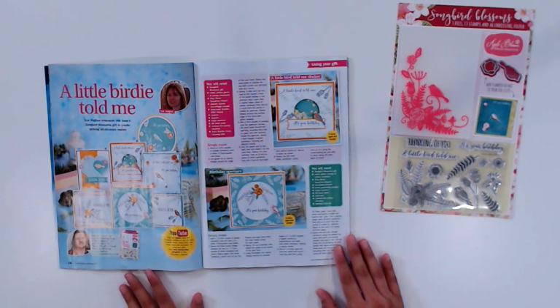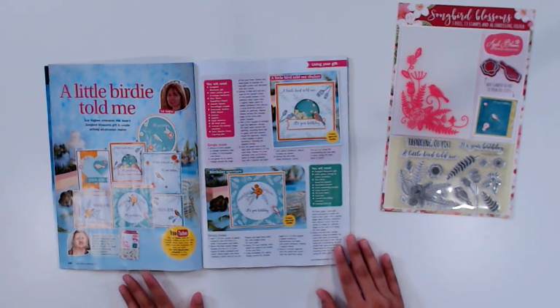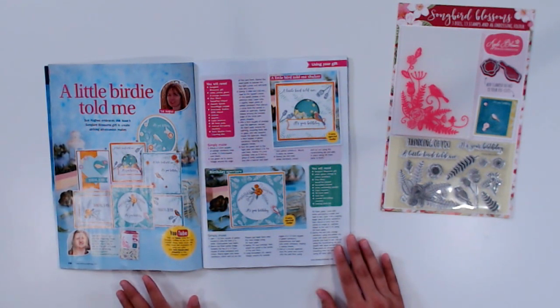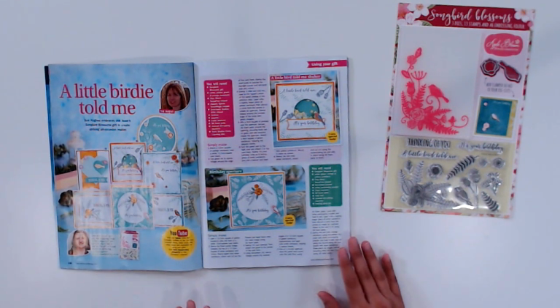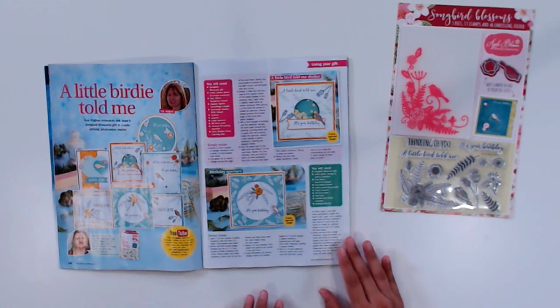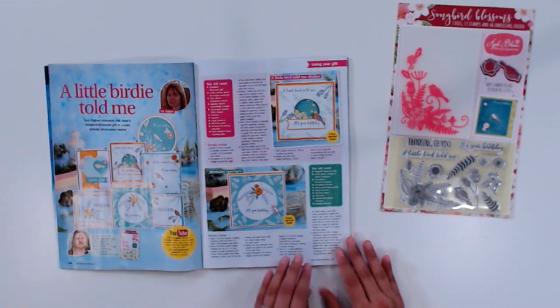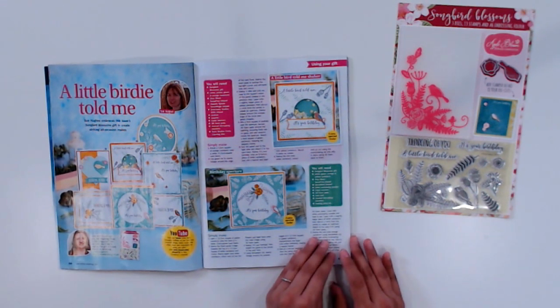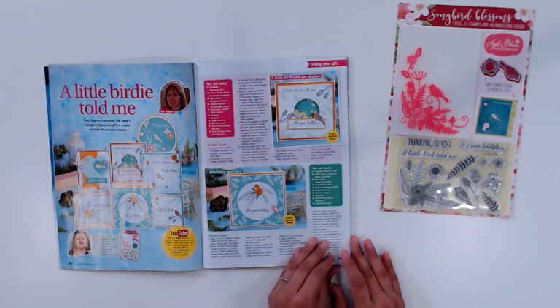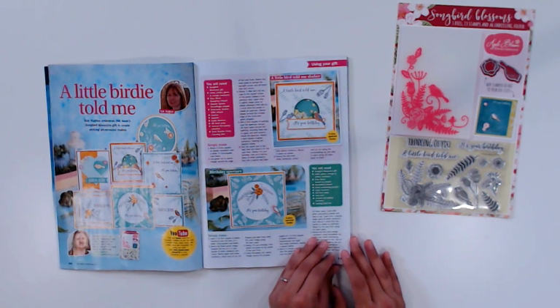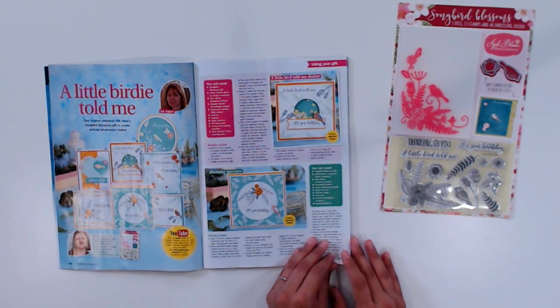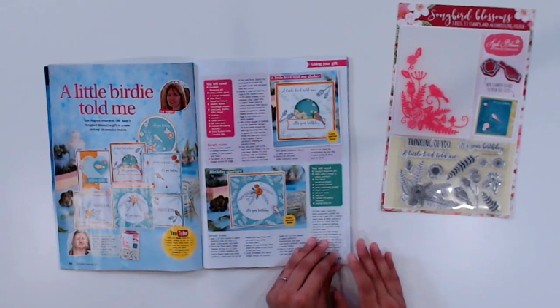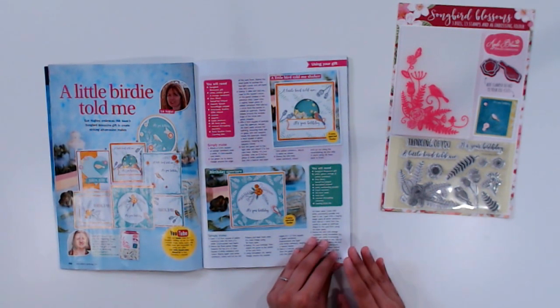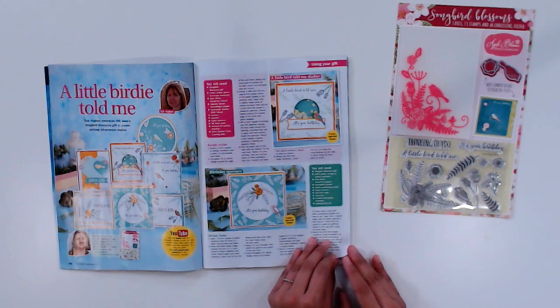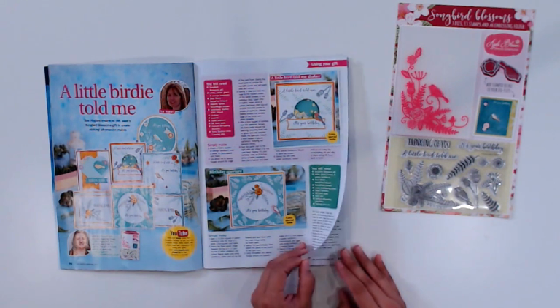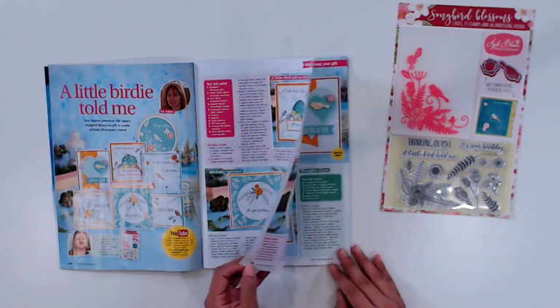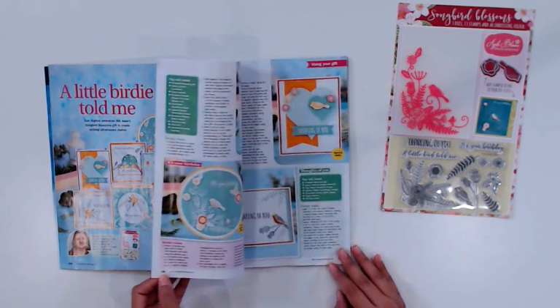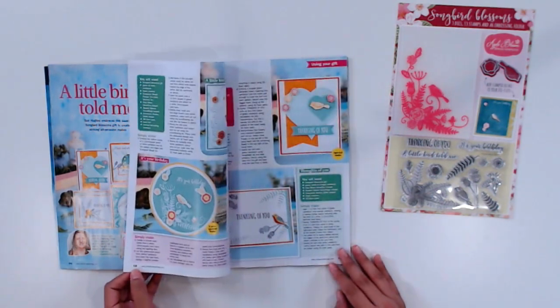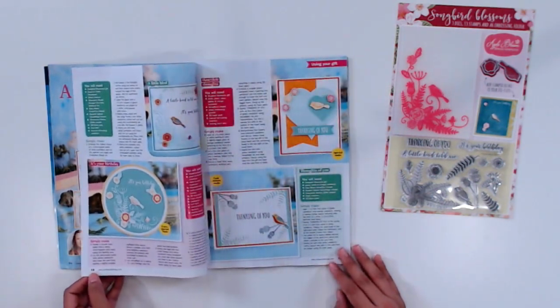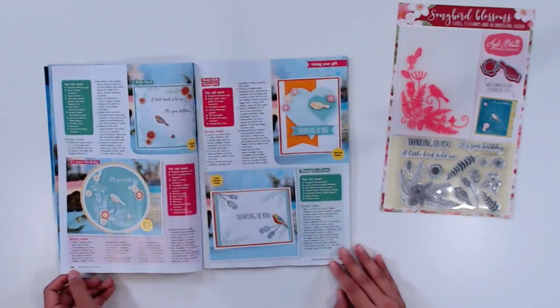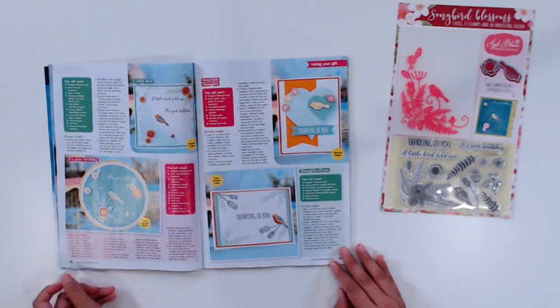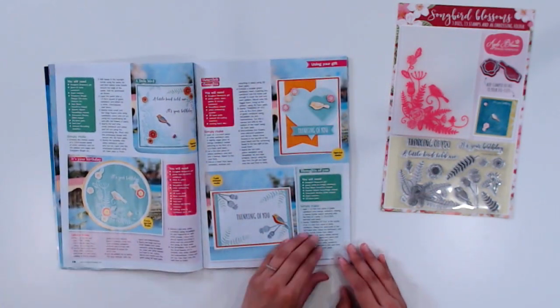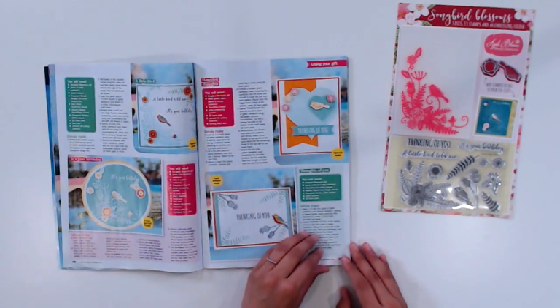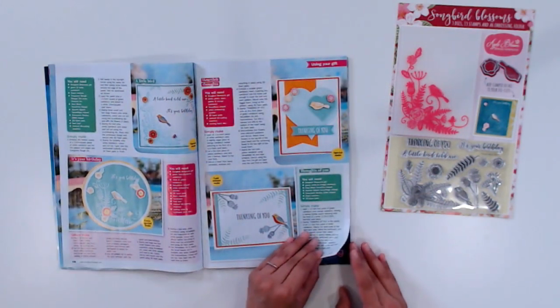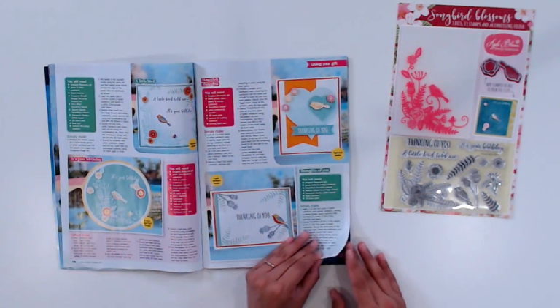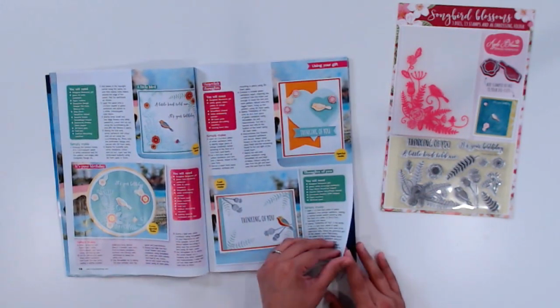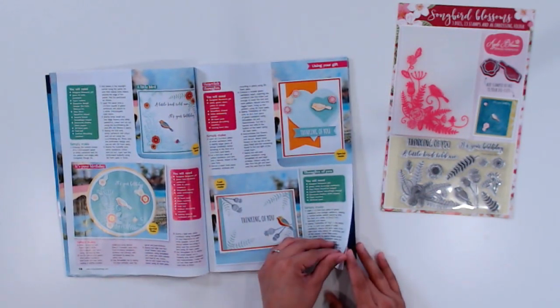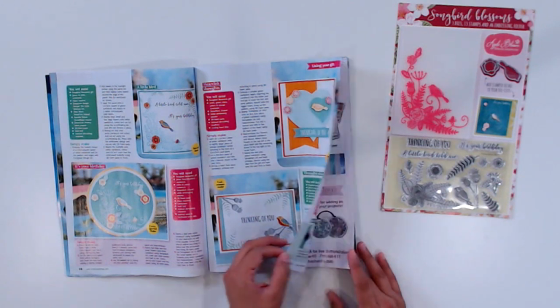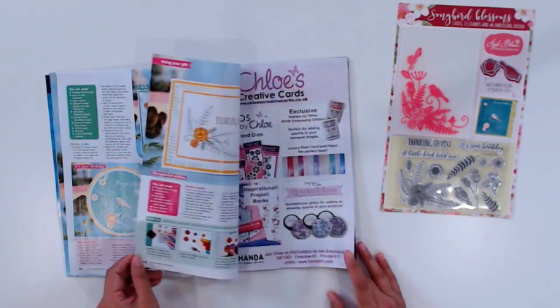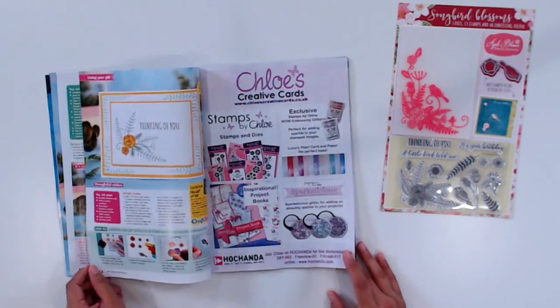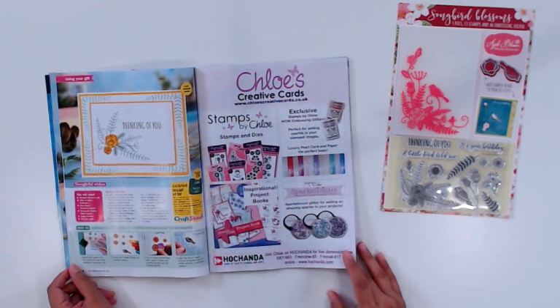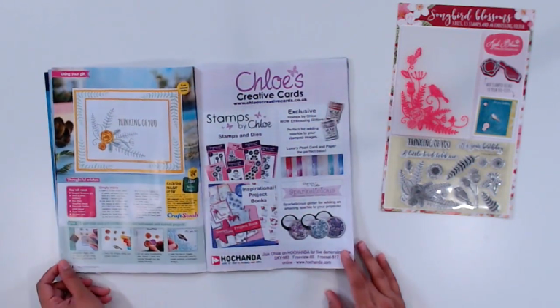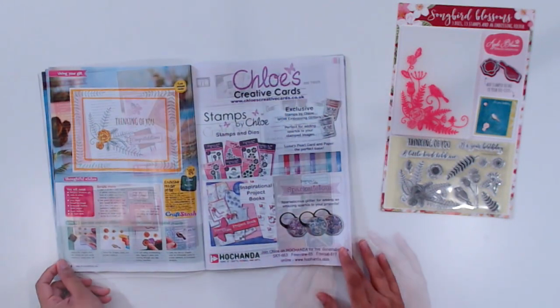First up on page 10, we have Sue Hughes who gives us seven card projects along with step-by-step instructions. She also shares how to combine your gift elements to make embossed and layered projects.